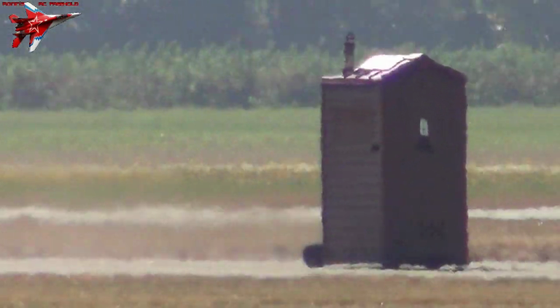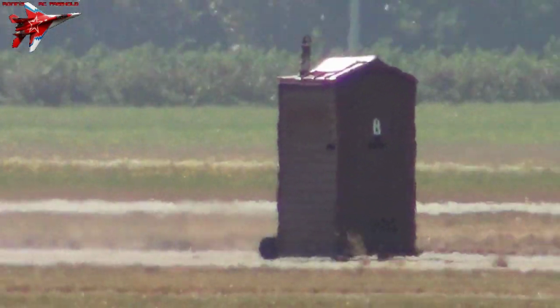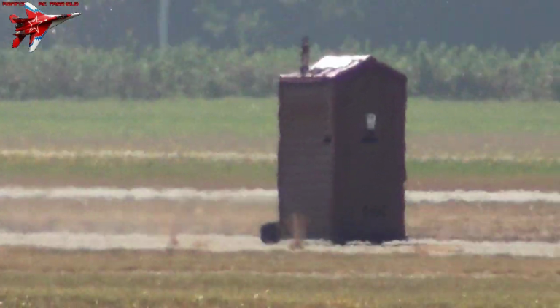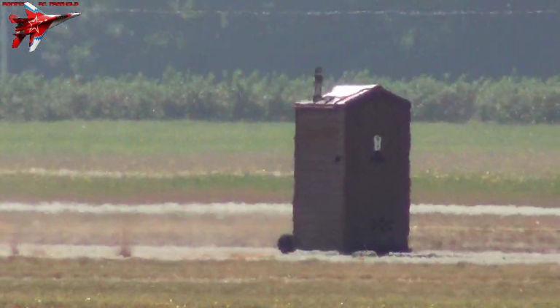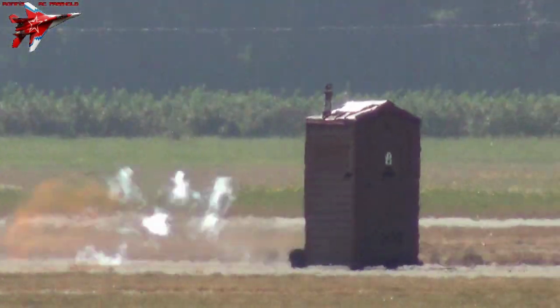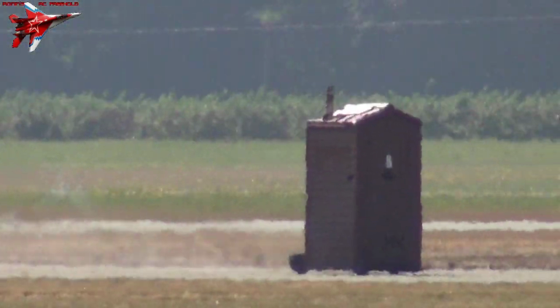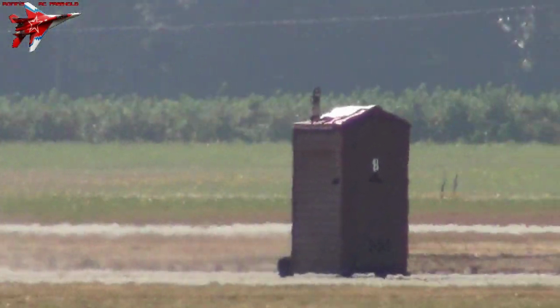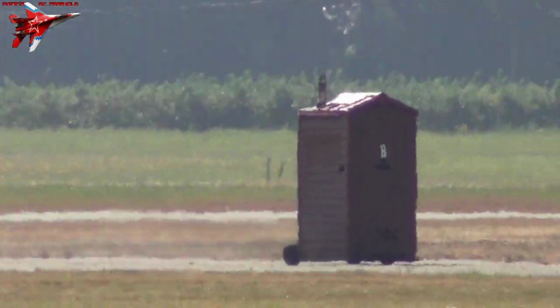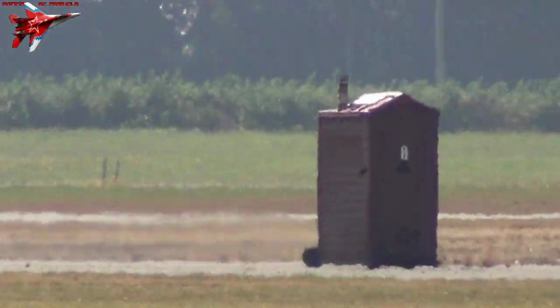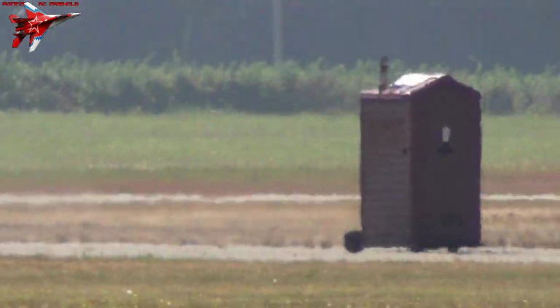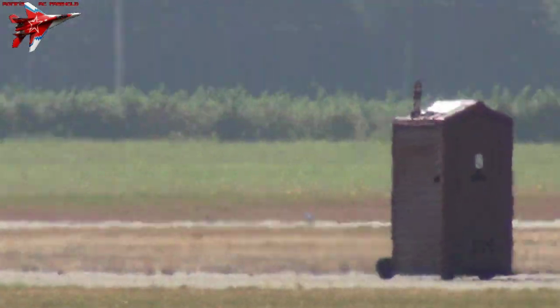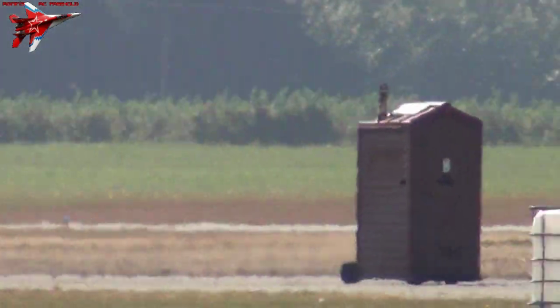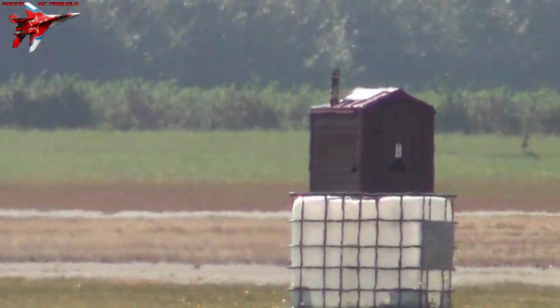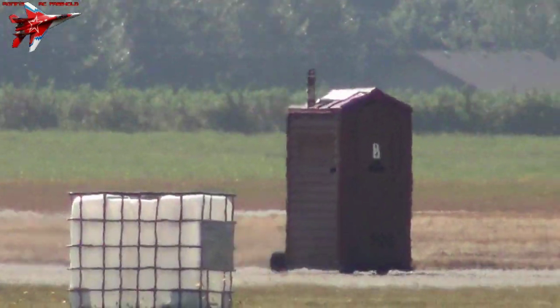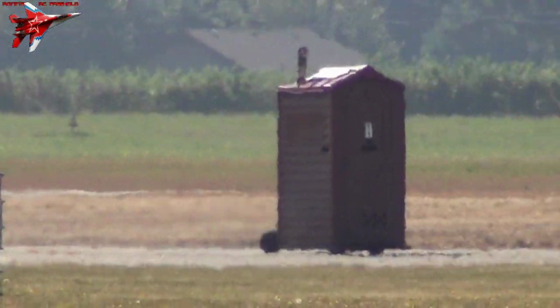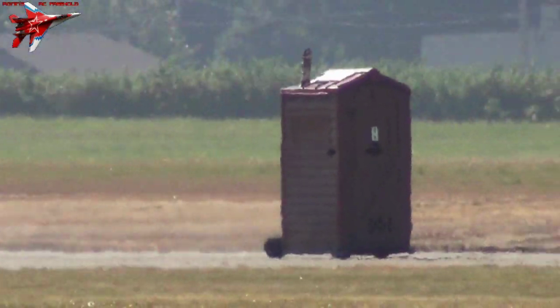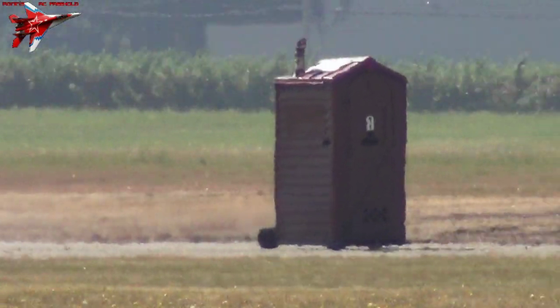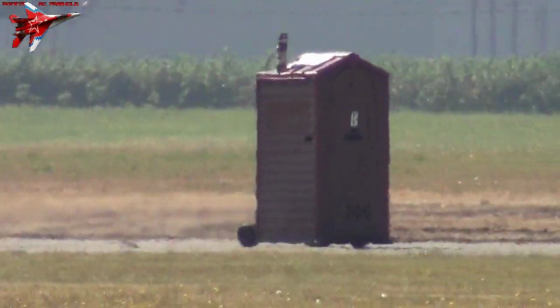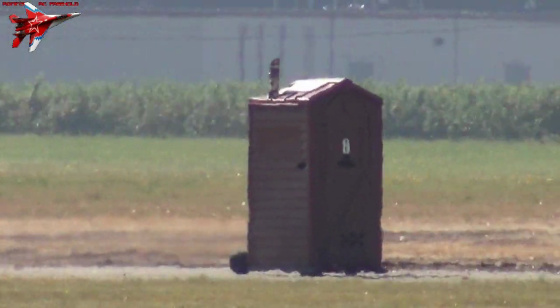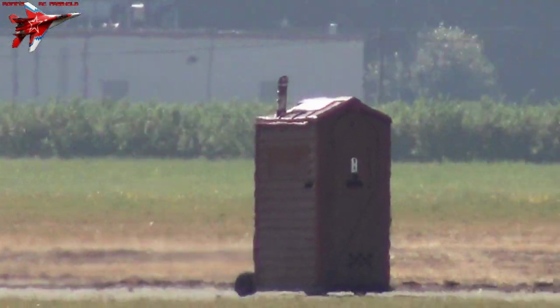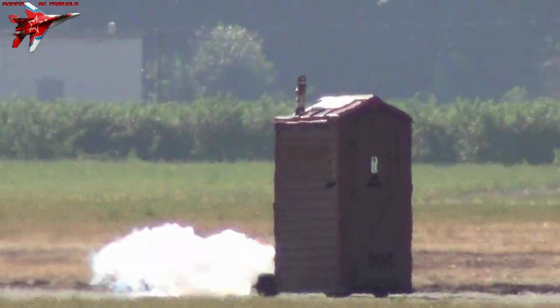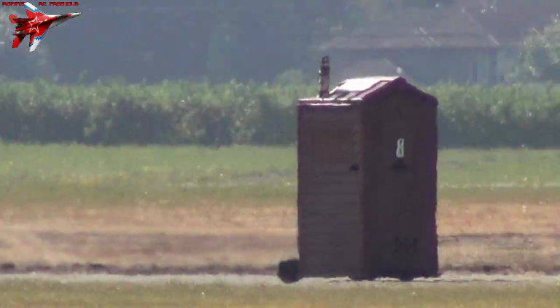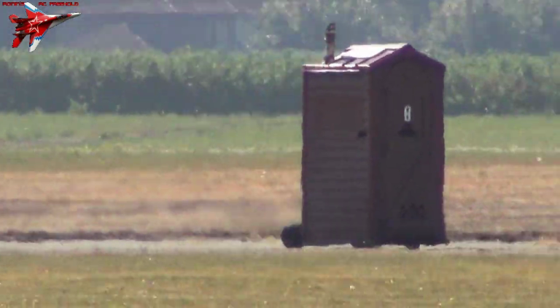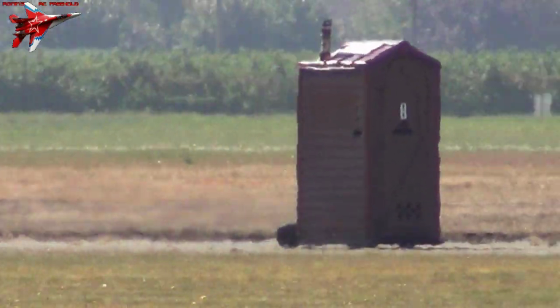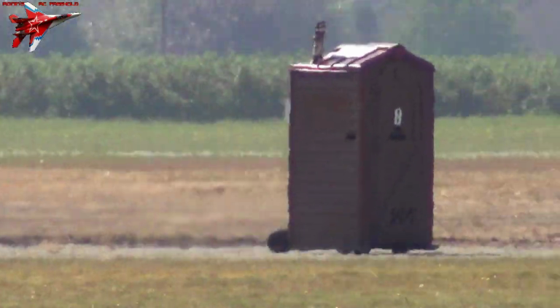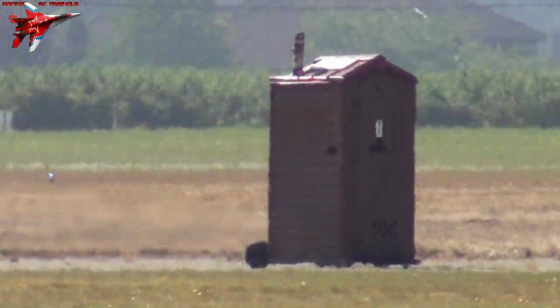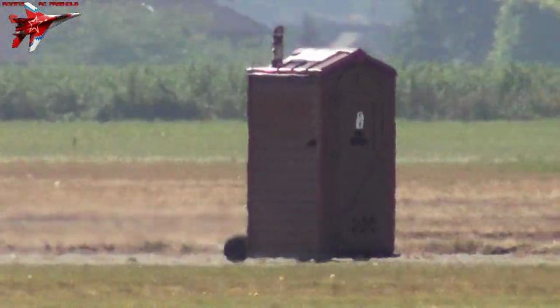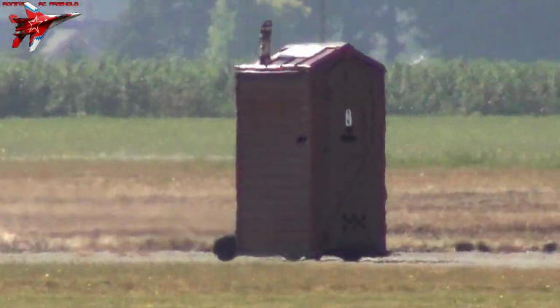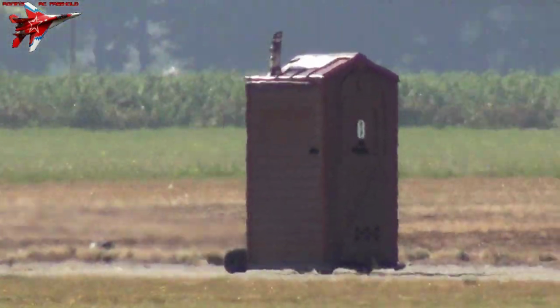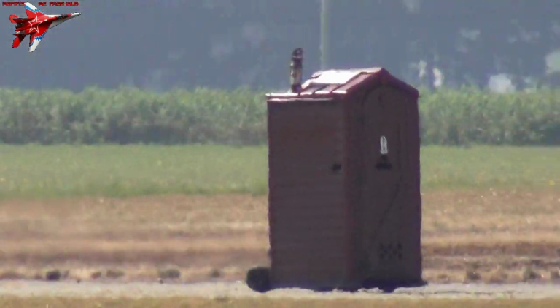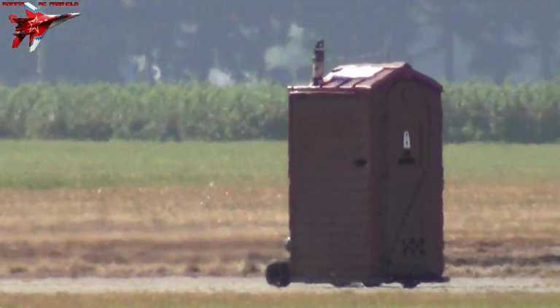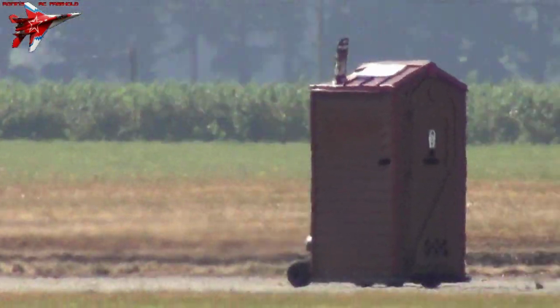Very interesting. That sounds like a jet engine, folks. It is a jet engine.